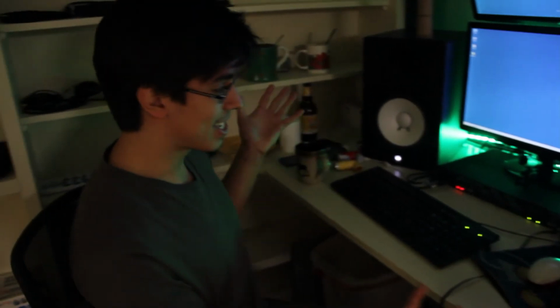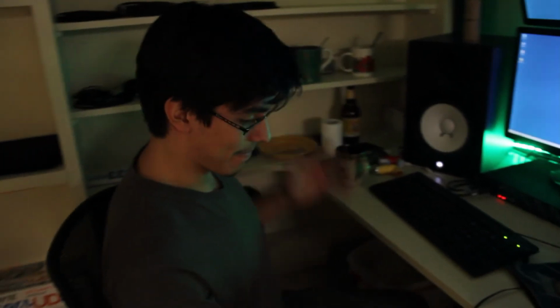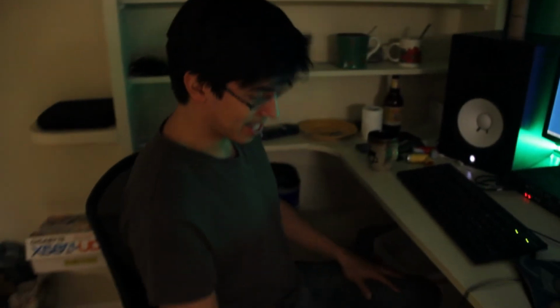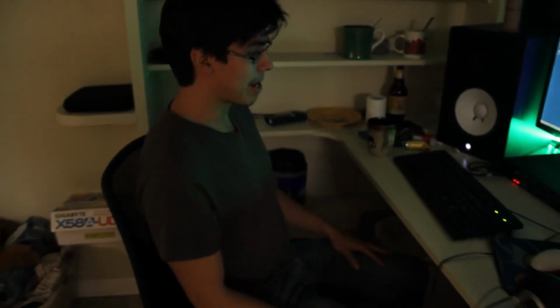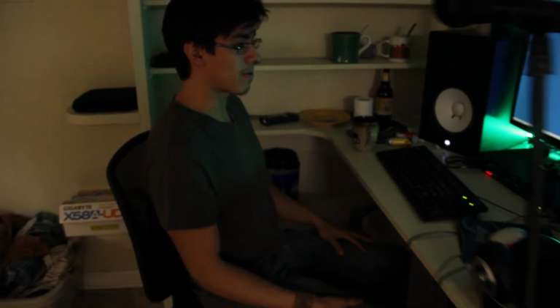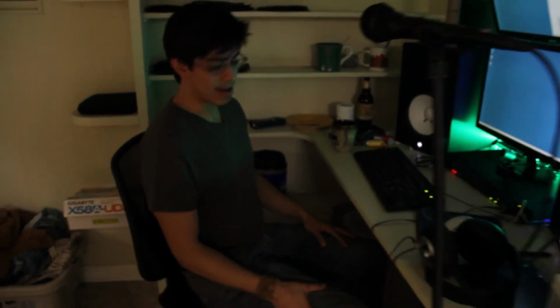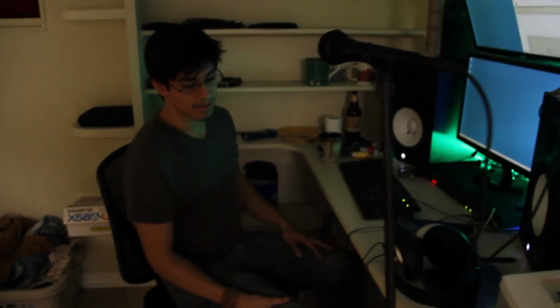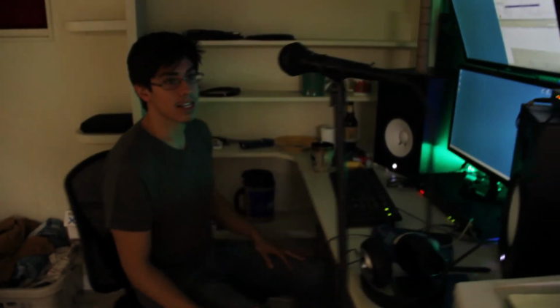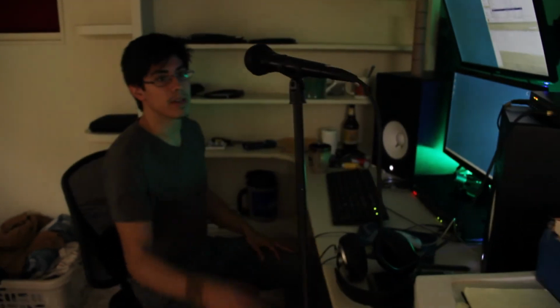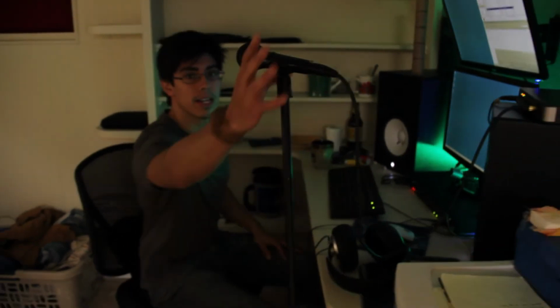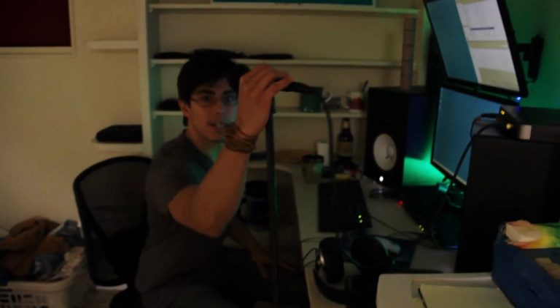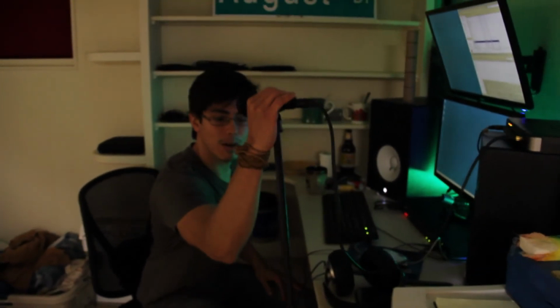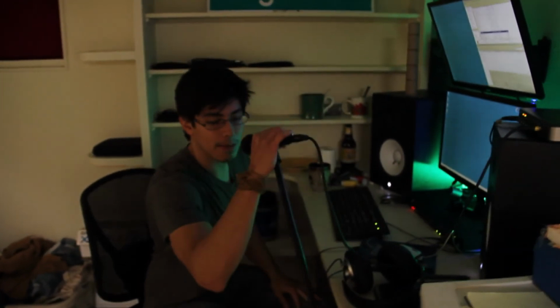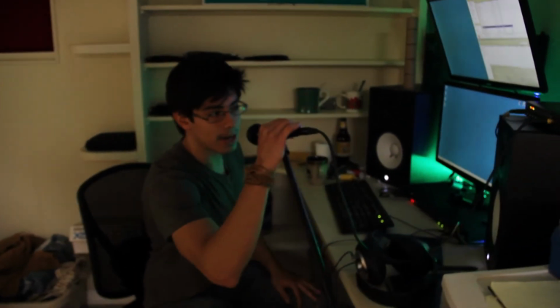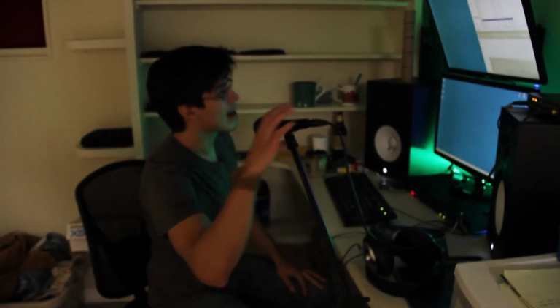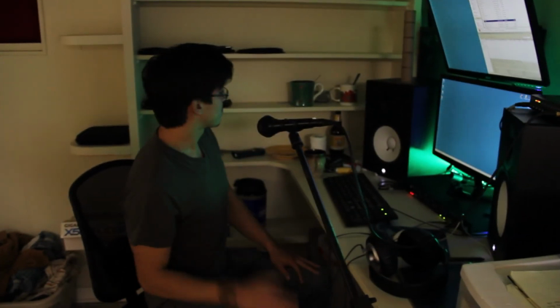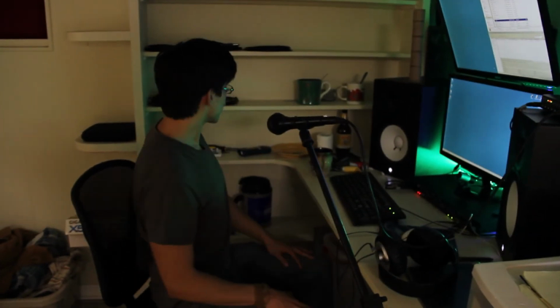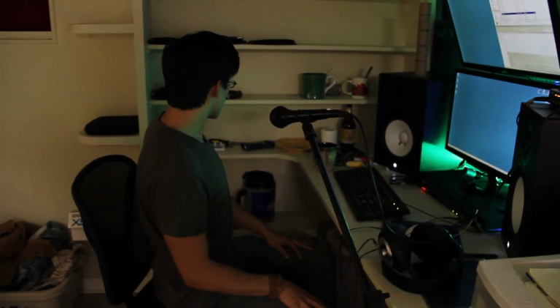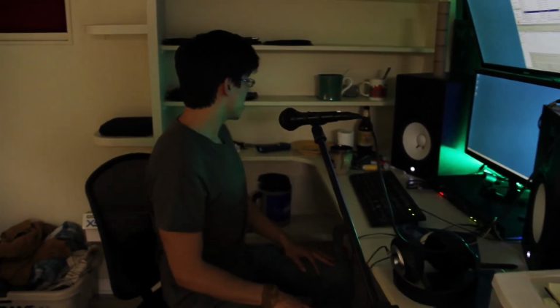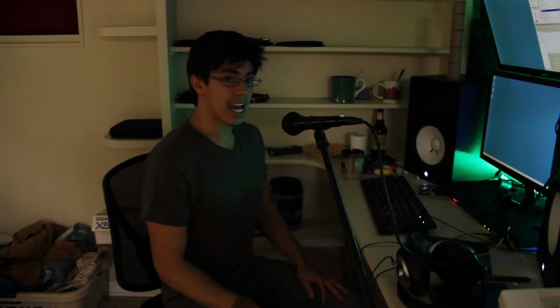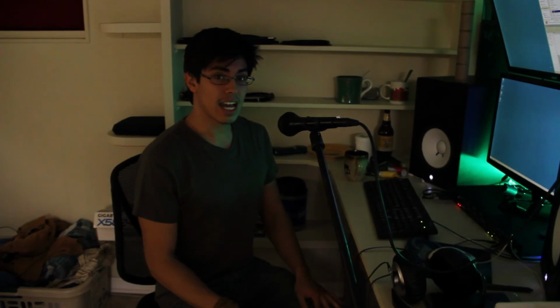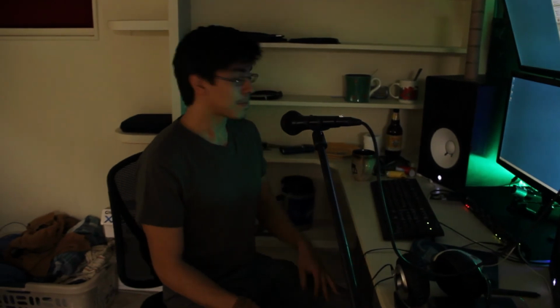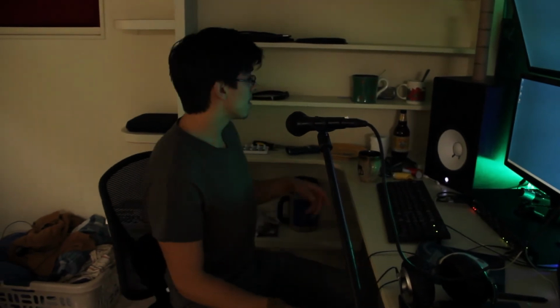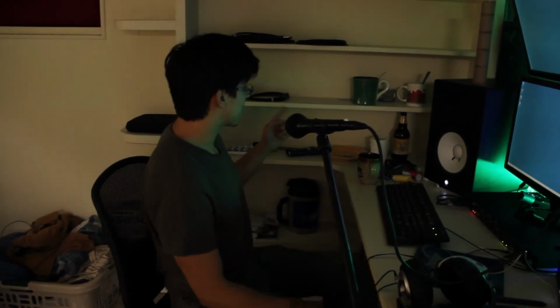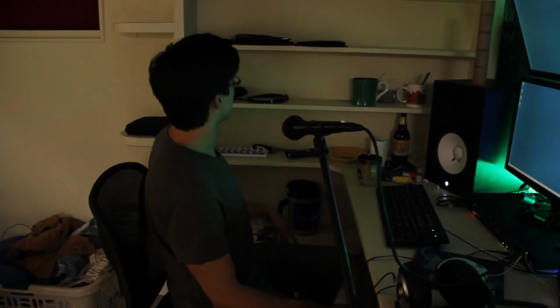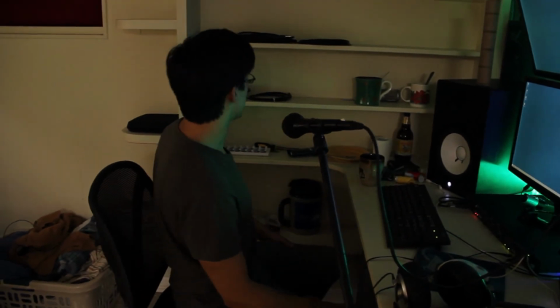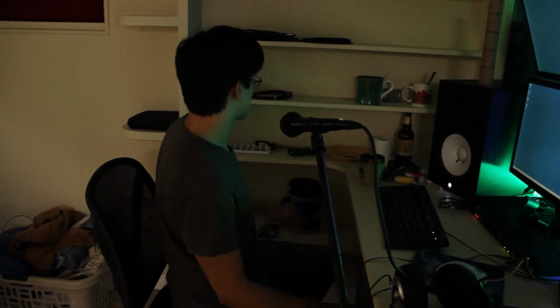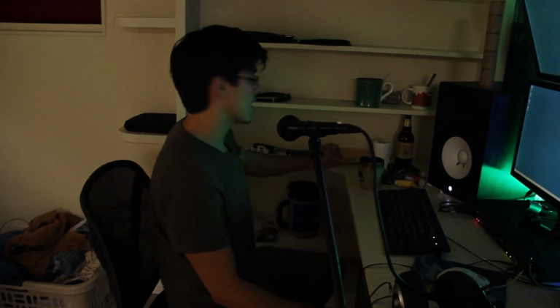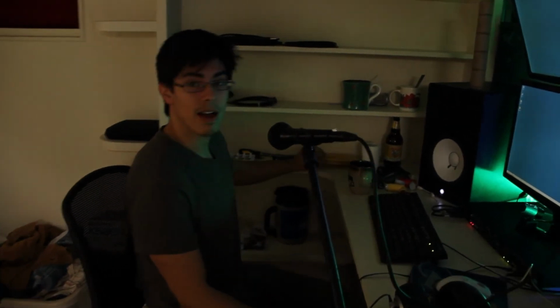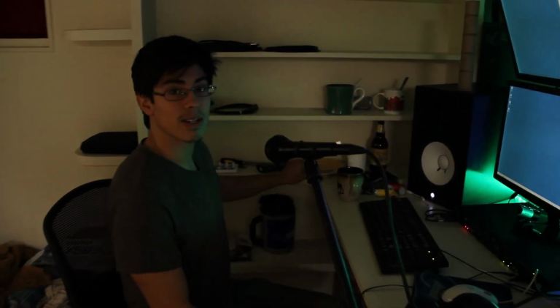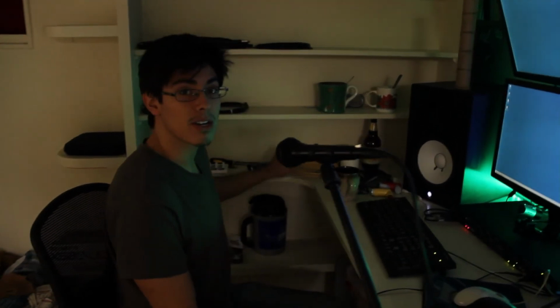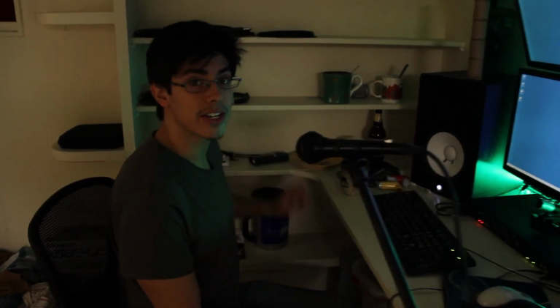This is the main recording area where Lee will be, with a little talkback mic right there. And that's pretty much it — we've got some food kind of laying around here, some dirty dishes.